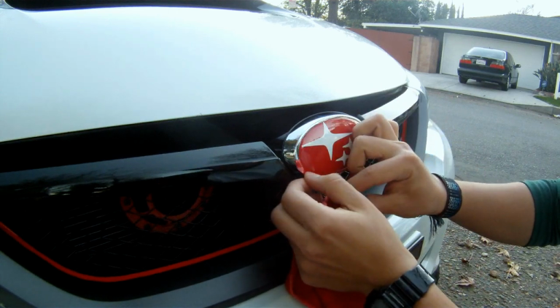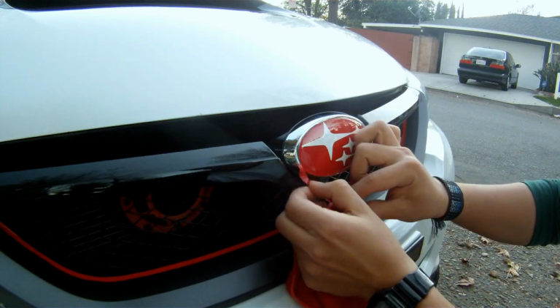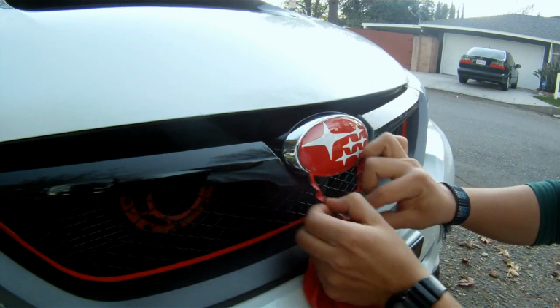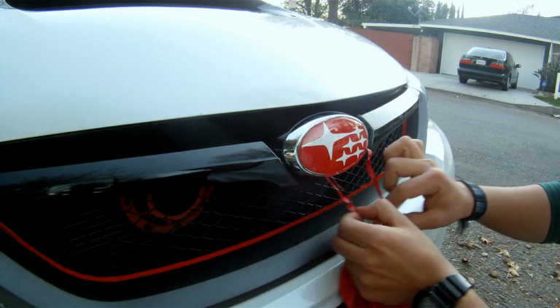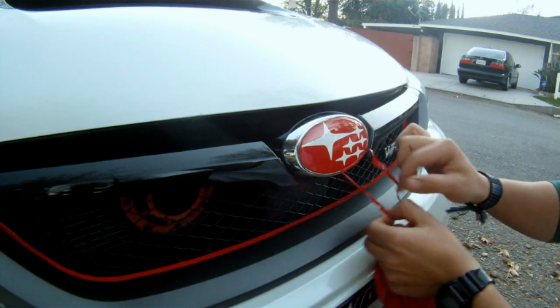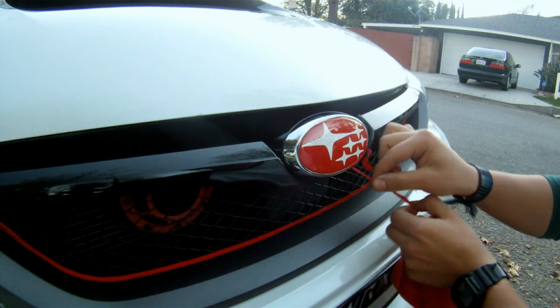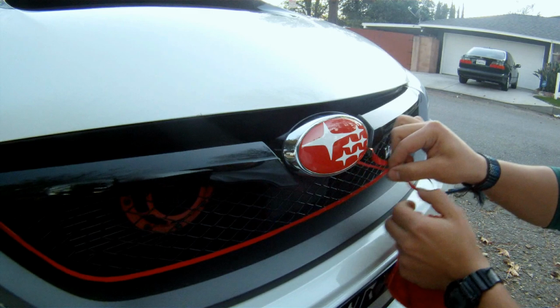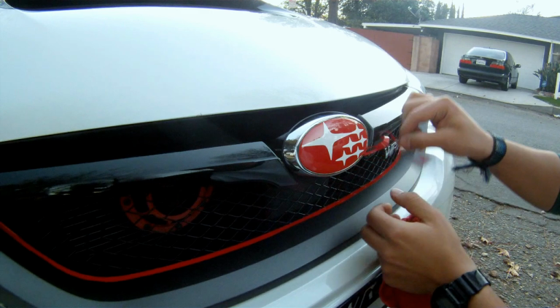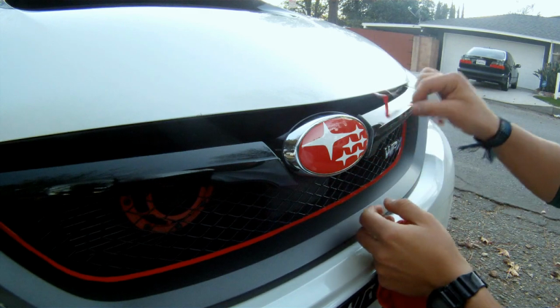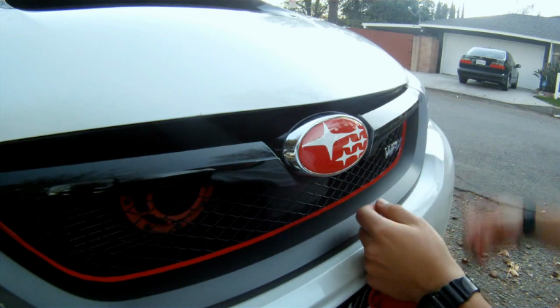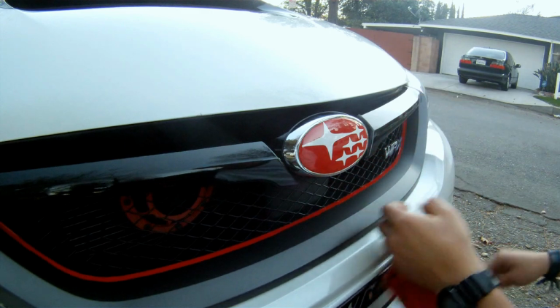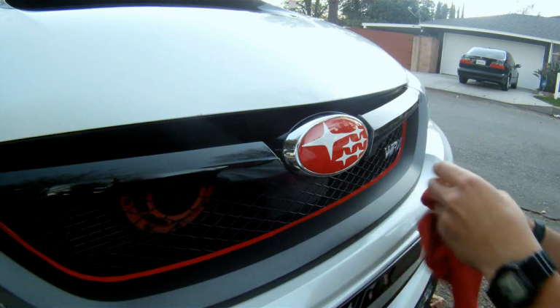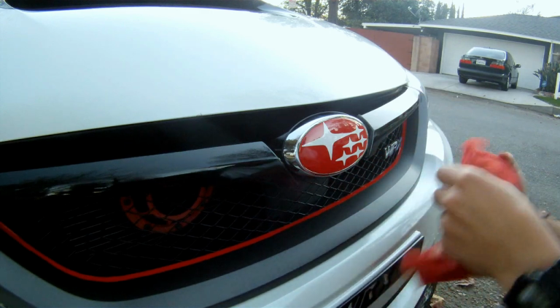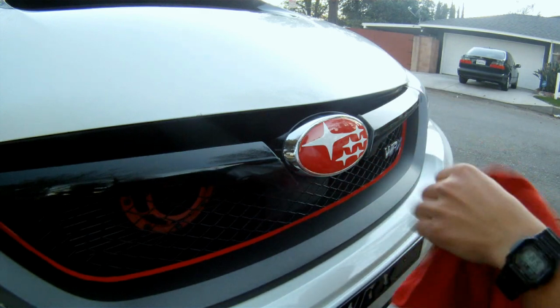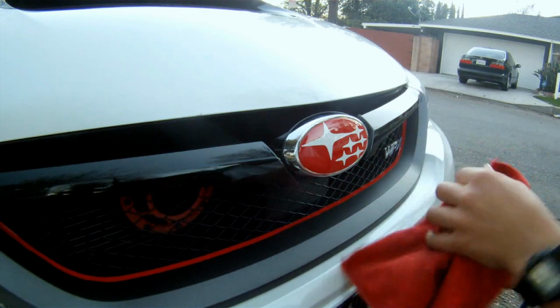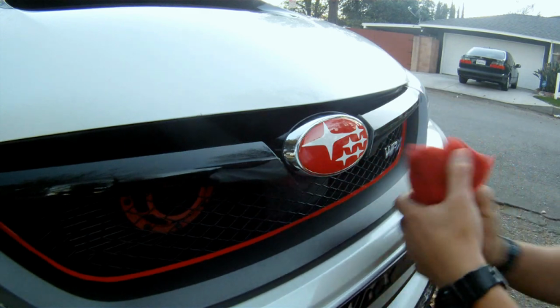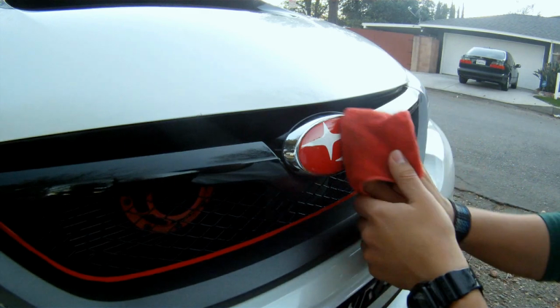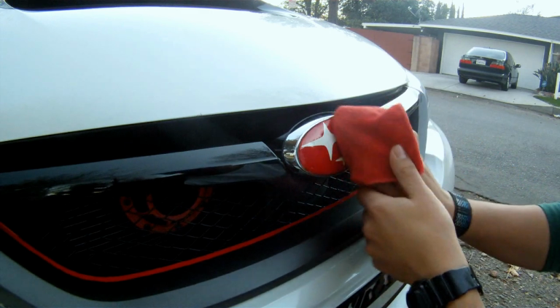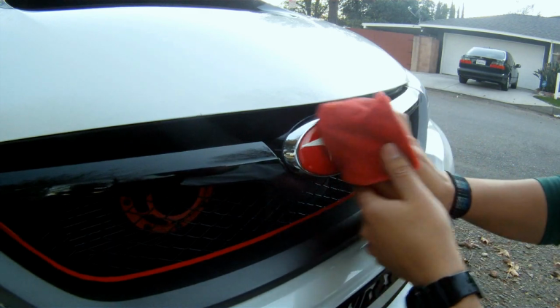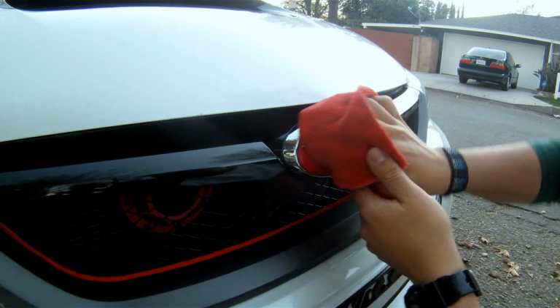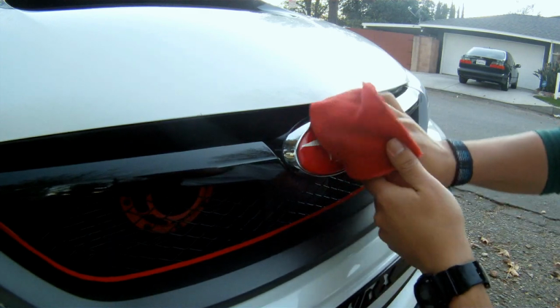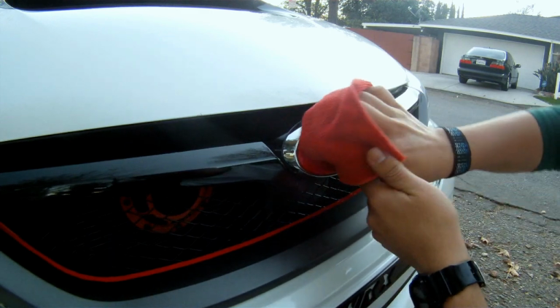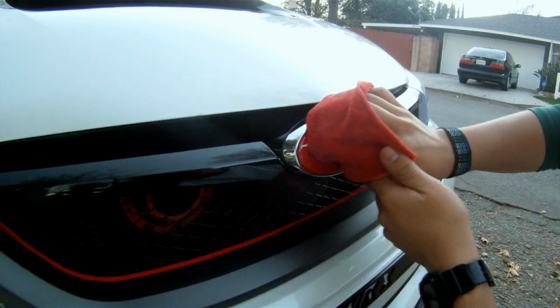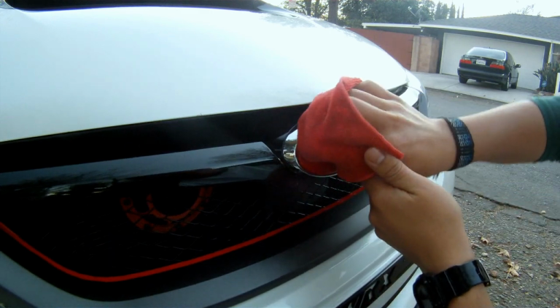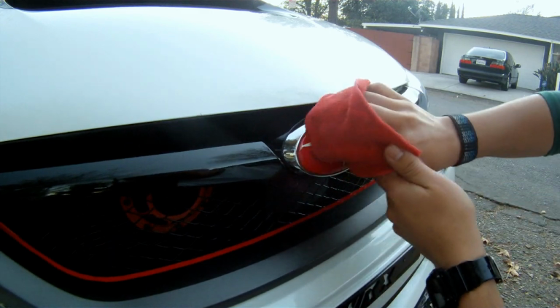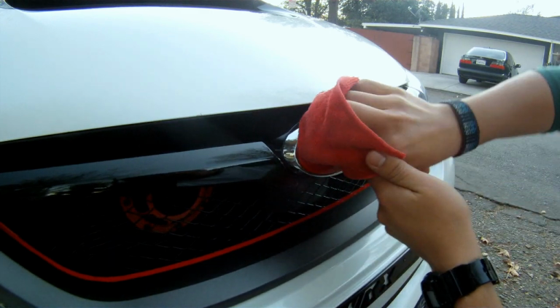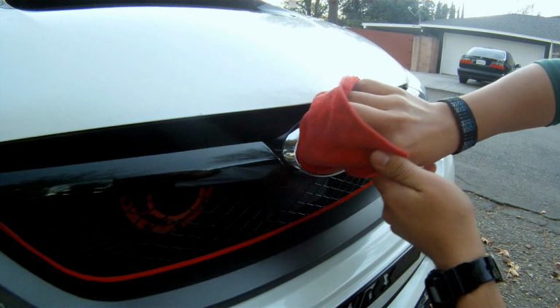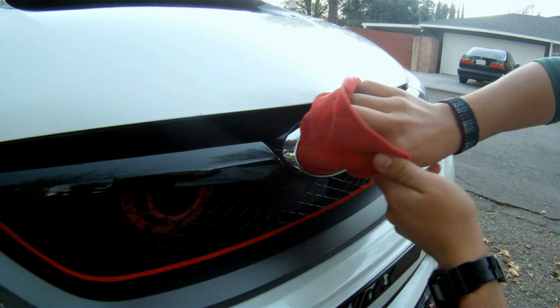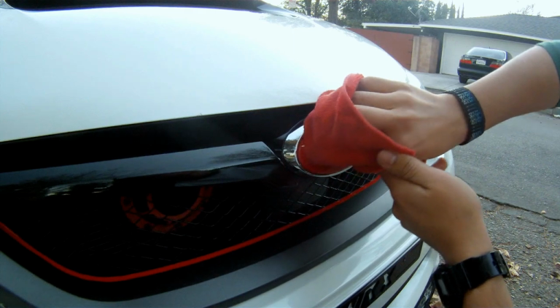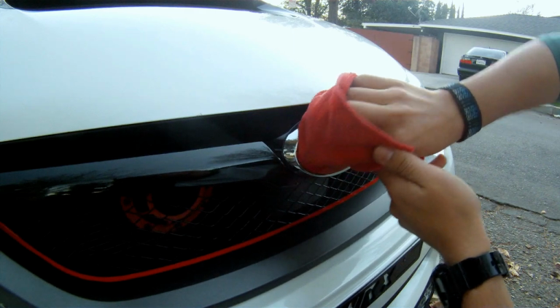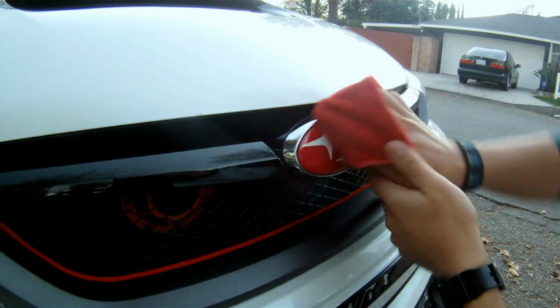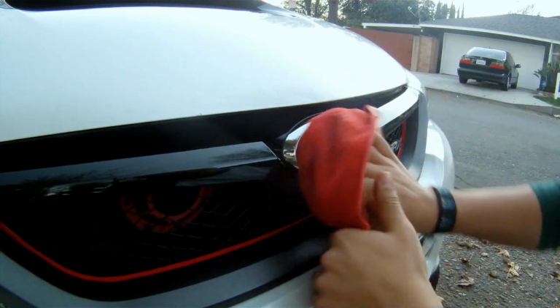Apply heat to your newly wrapped emblem and with your fingers apply pressure again to make sure that the edges do not lift up.